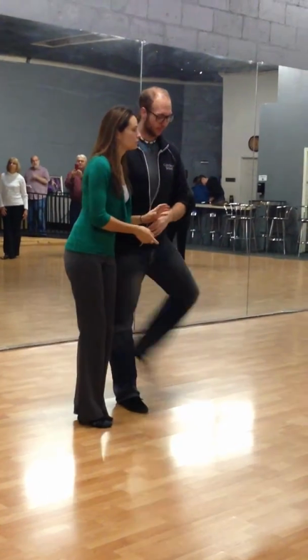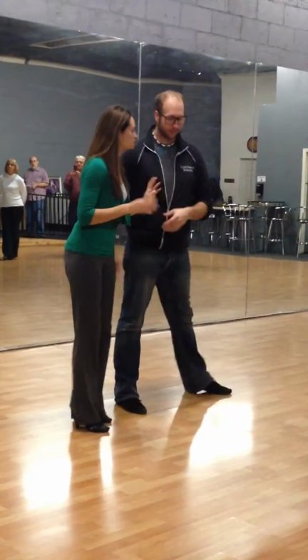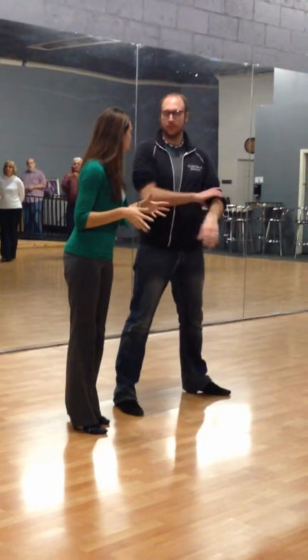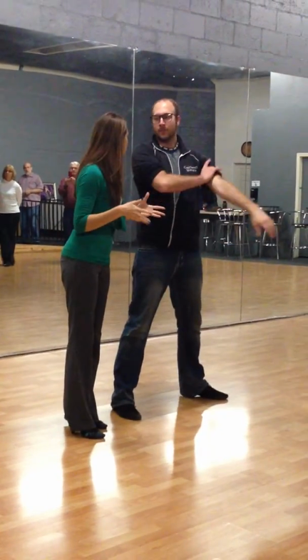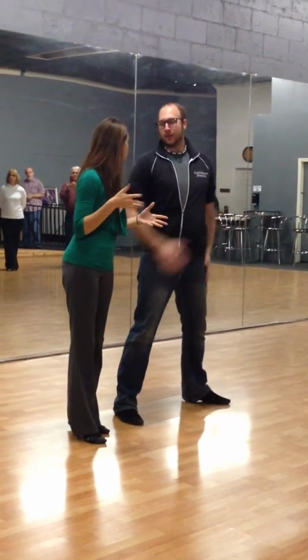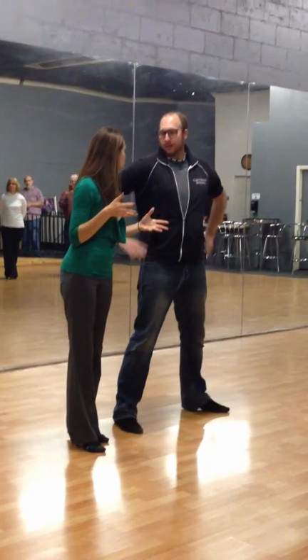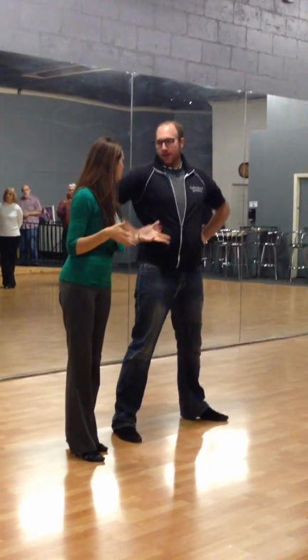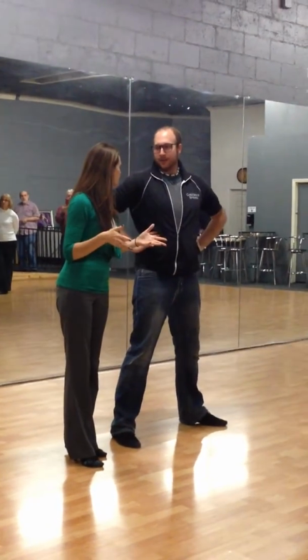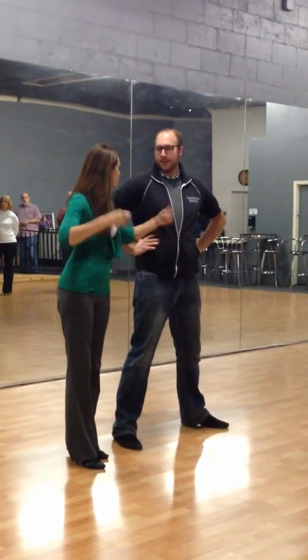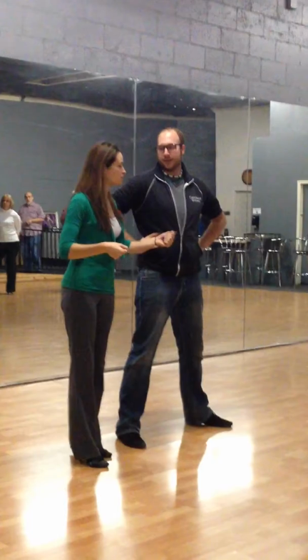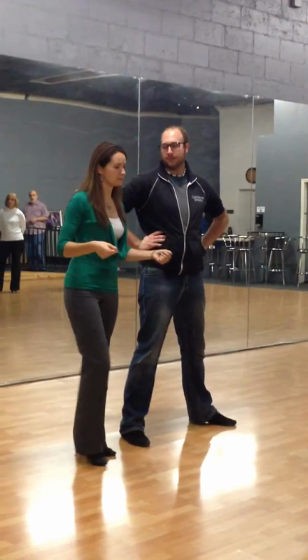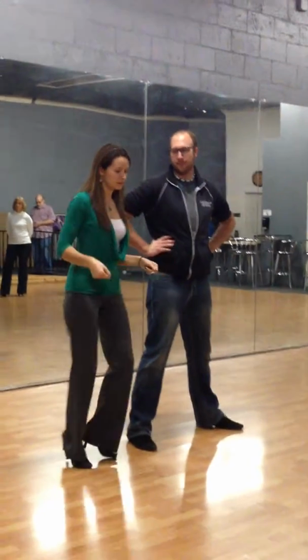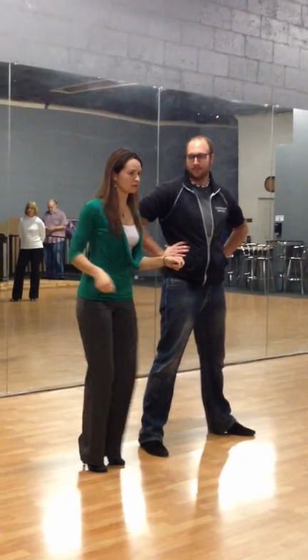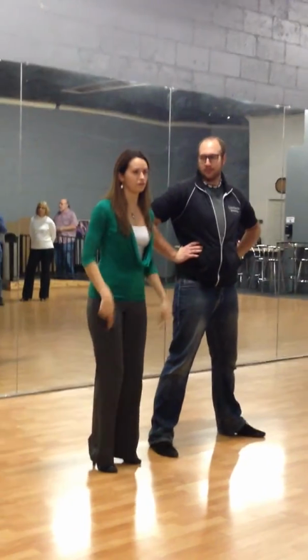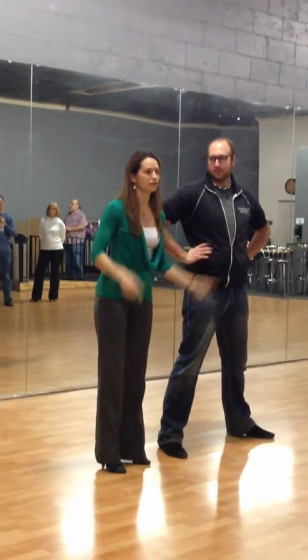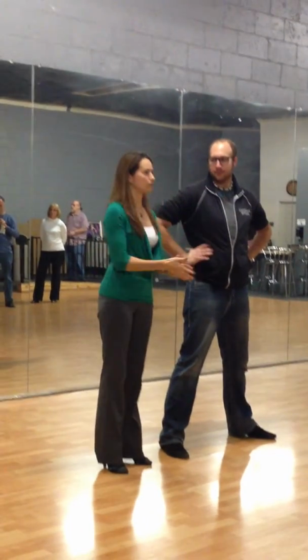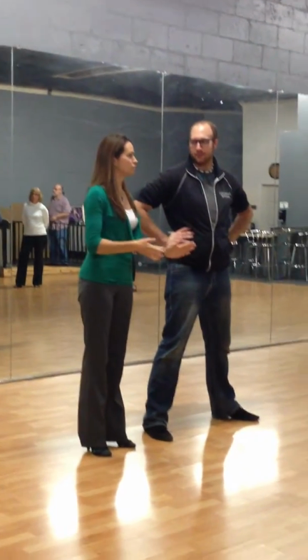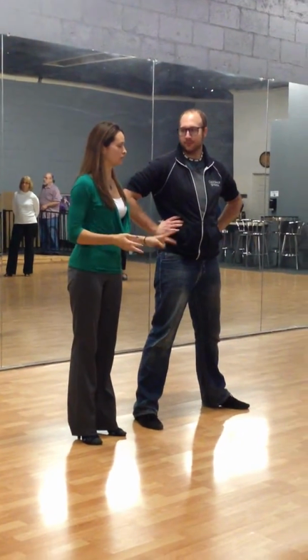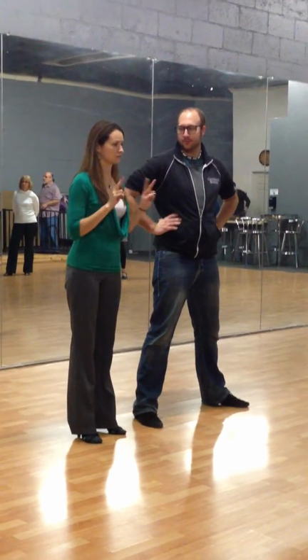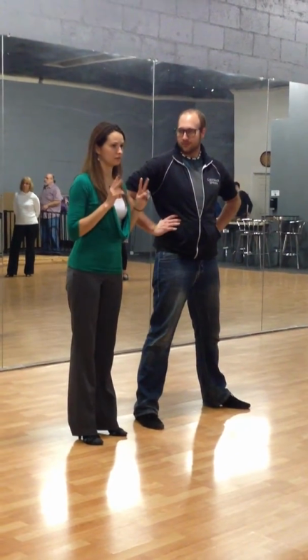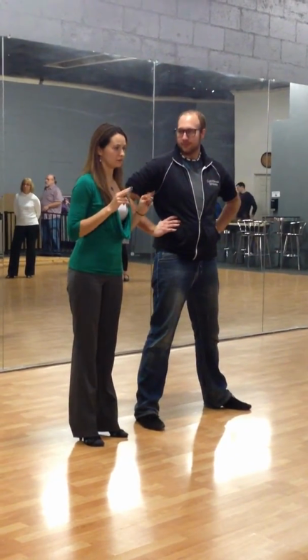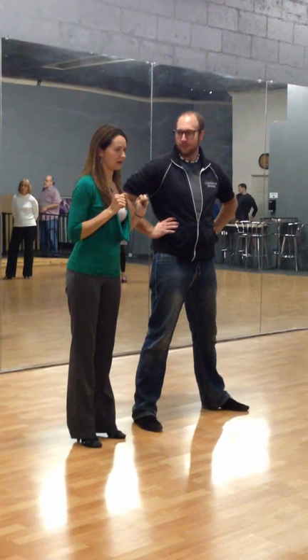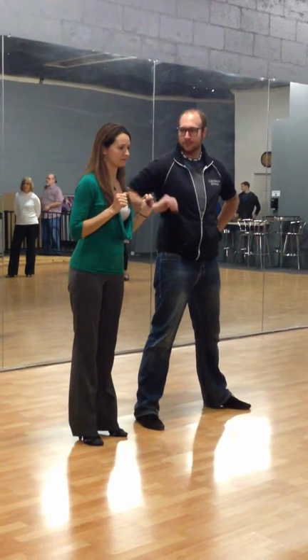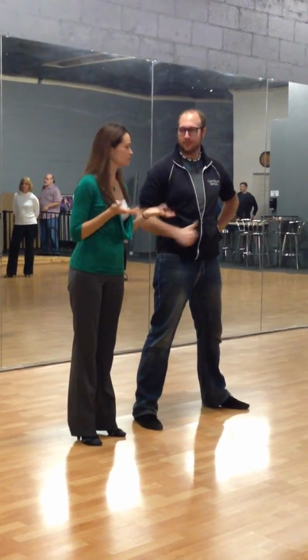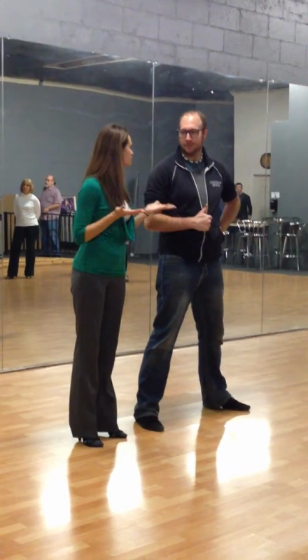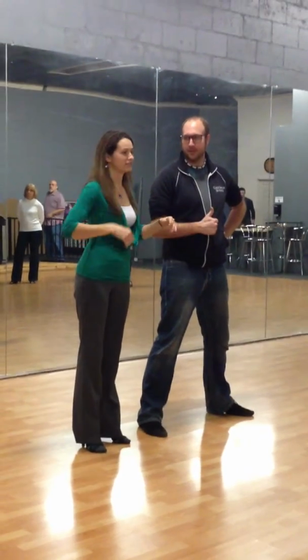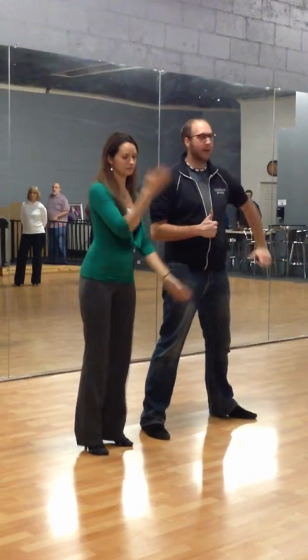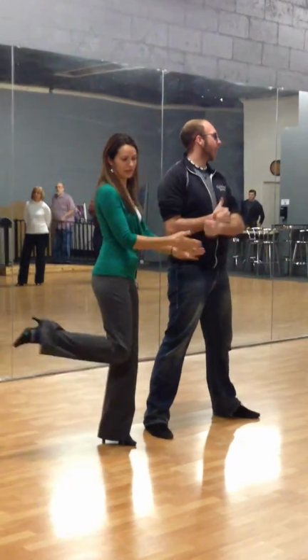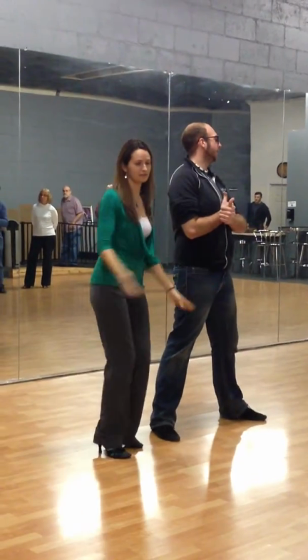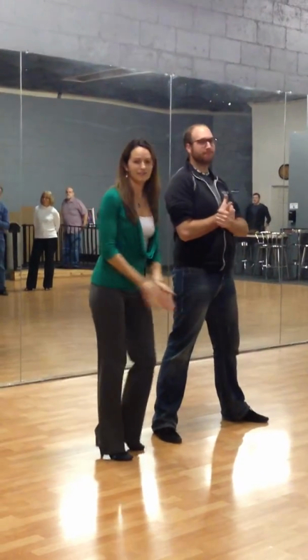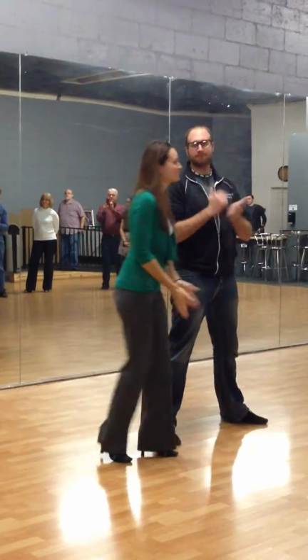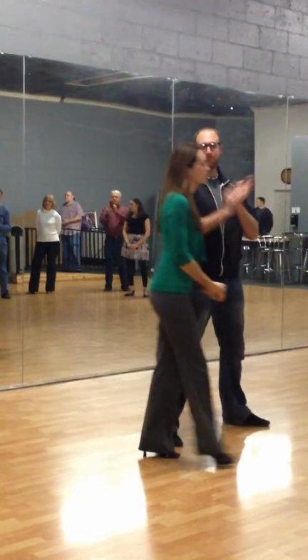So that's basically what we talked about today: nice frame, stand on the balls of our feet, and we learned two tuck turns. Awesome — good job, guys.